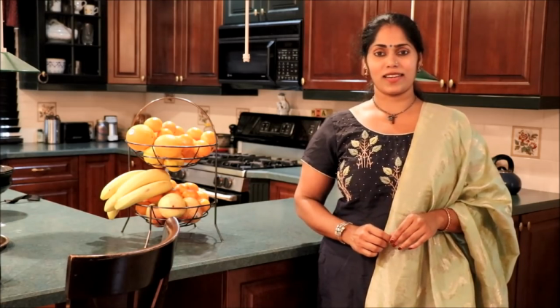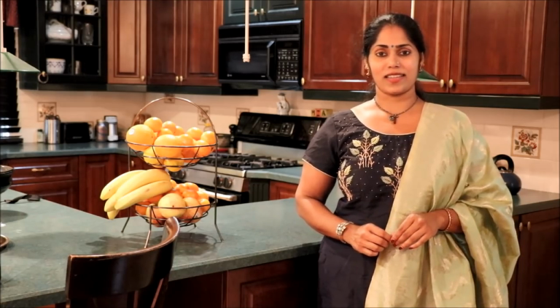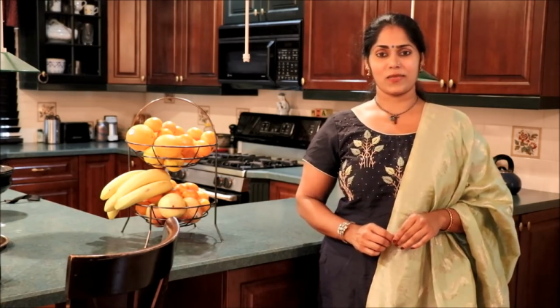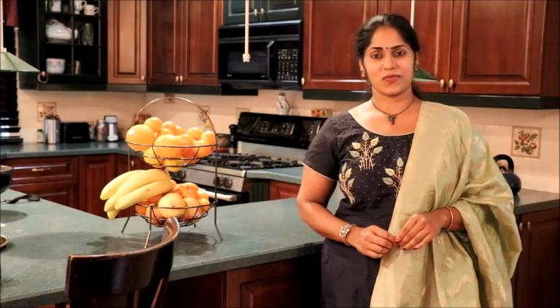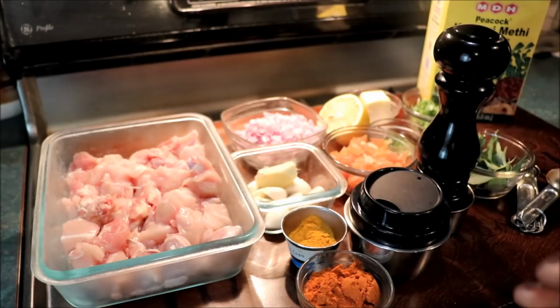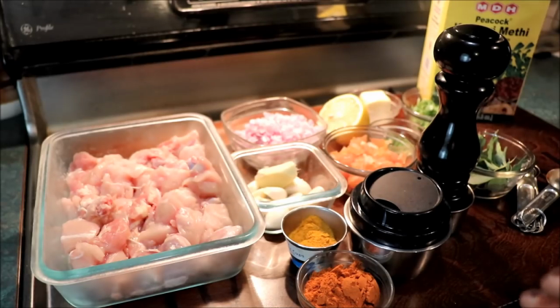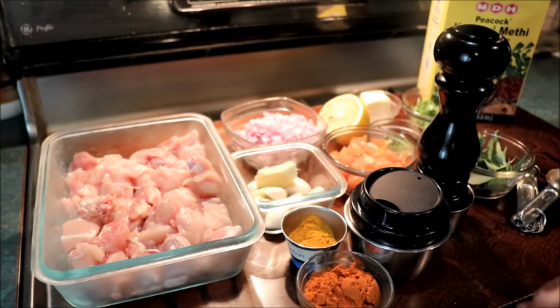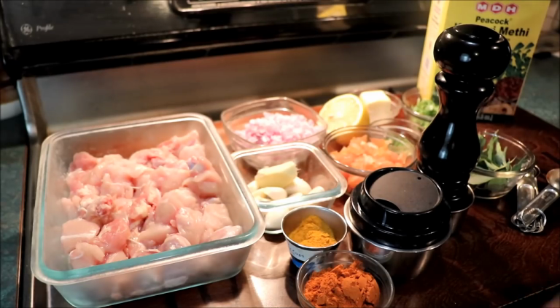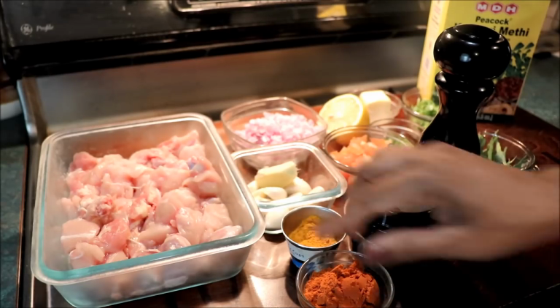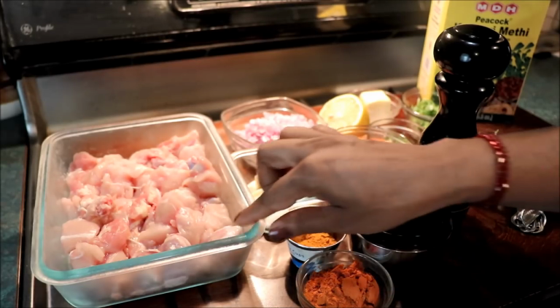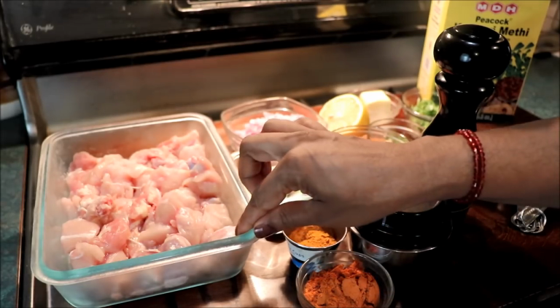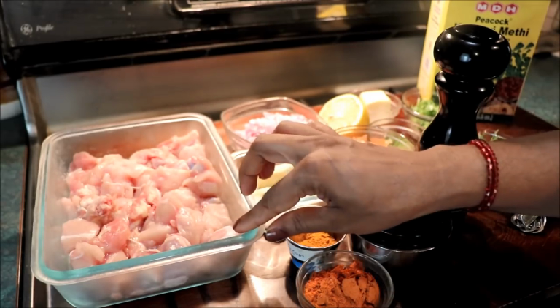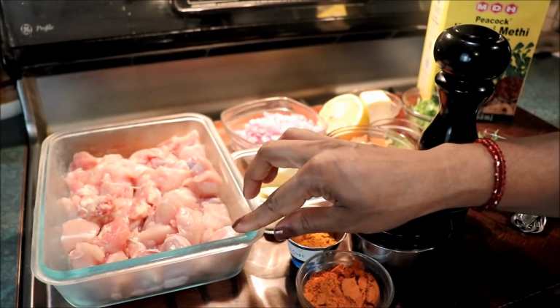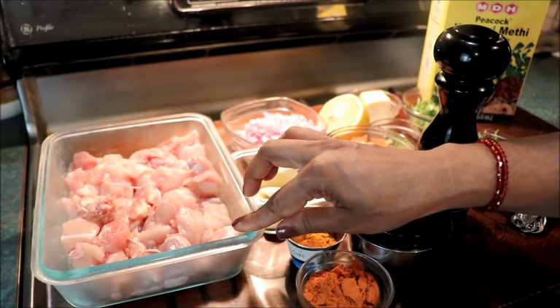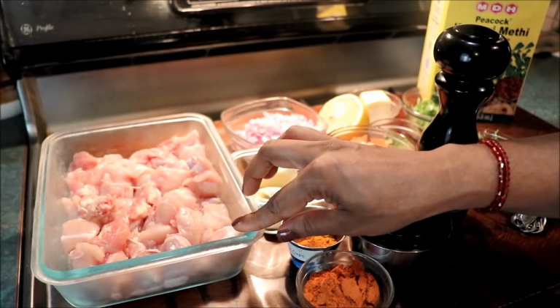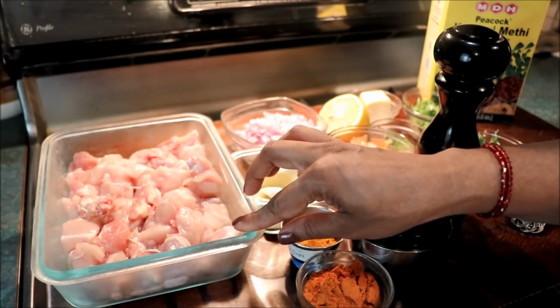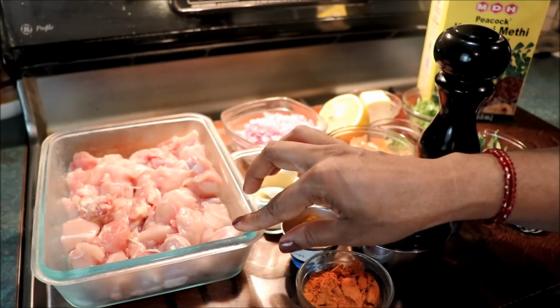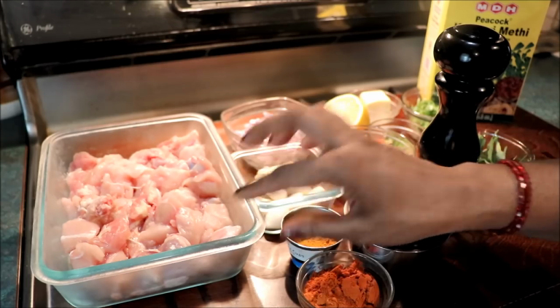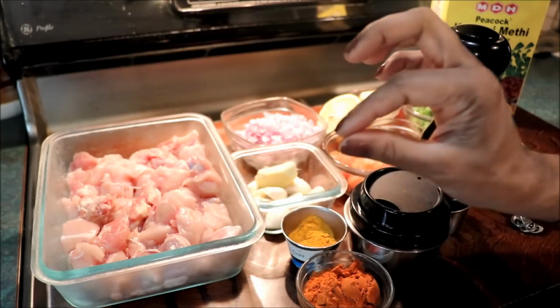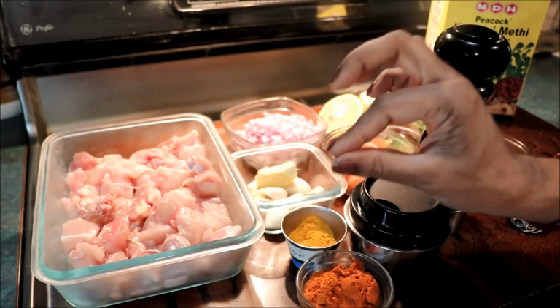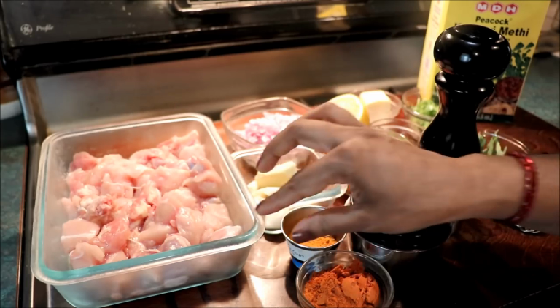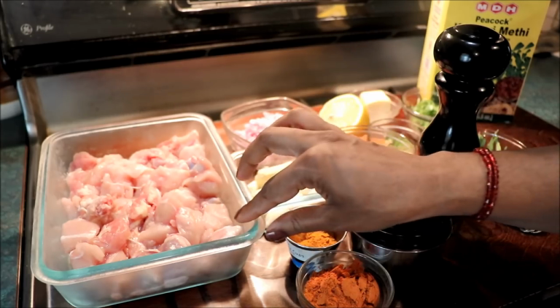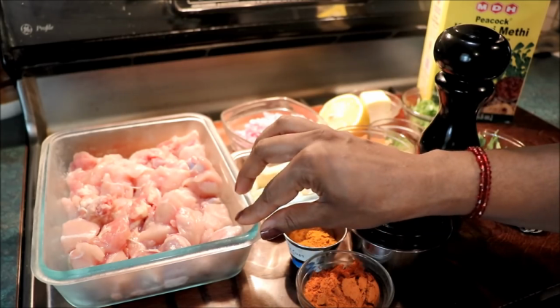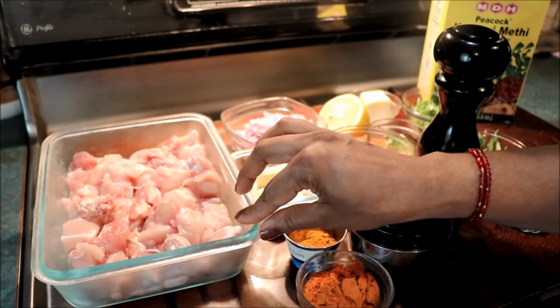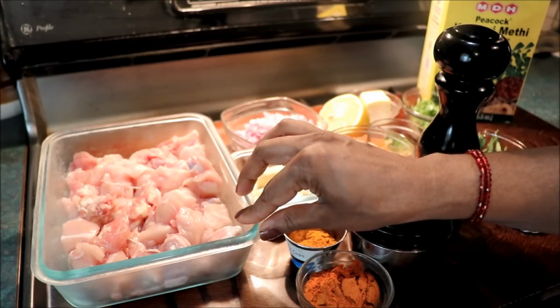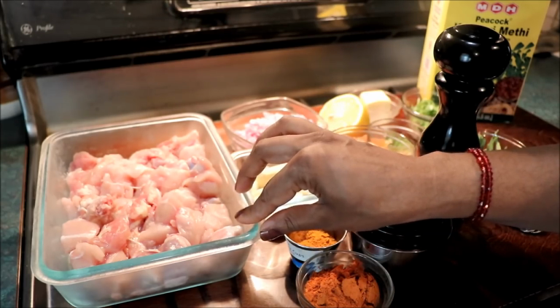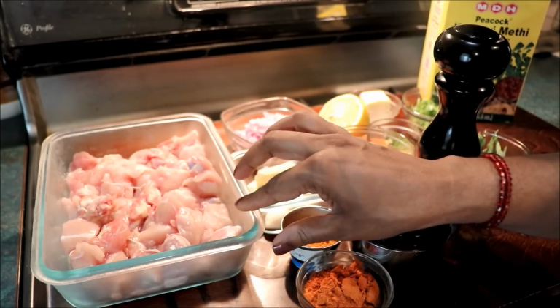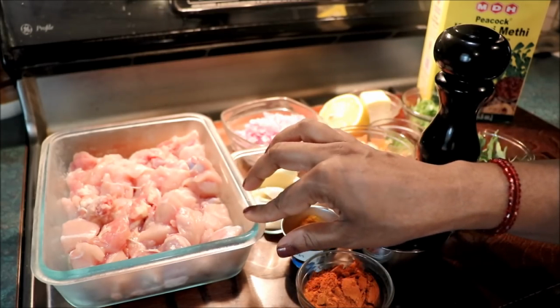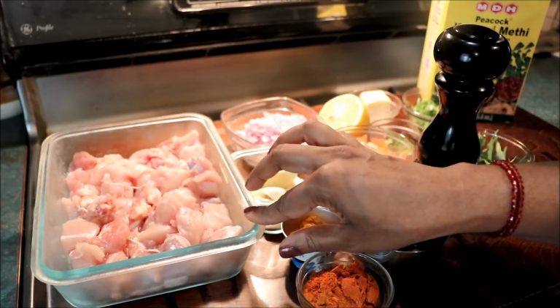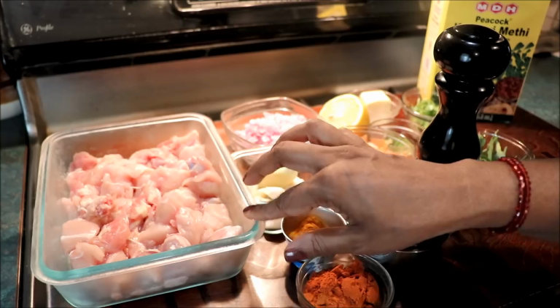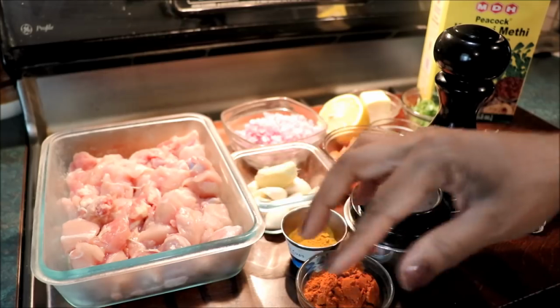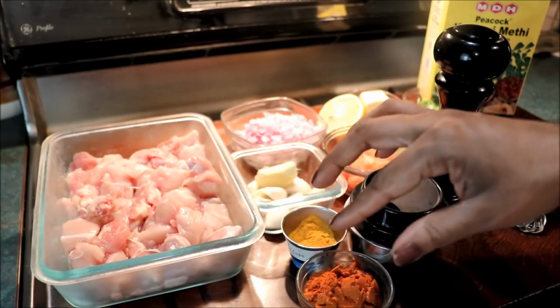Let's see what is ready. Look at this — here I have 780 grams of chicken. We cut a nice piece of the chicken, and the chicken is very nice.